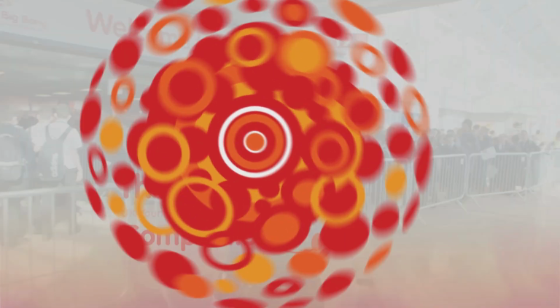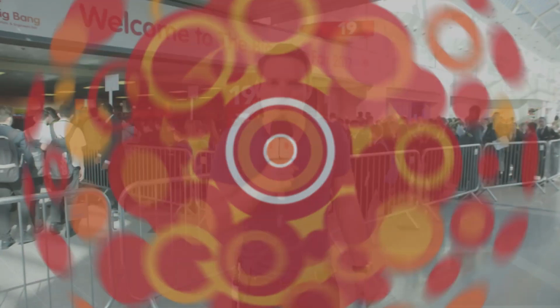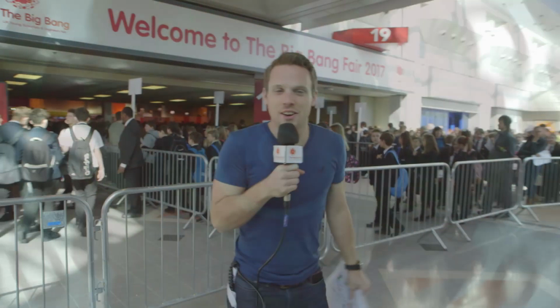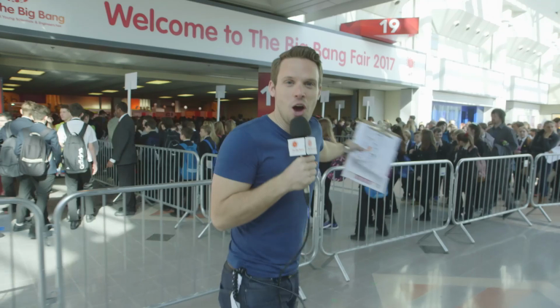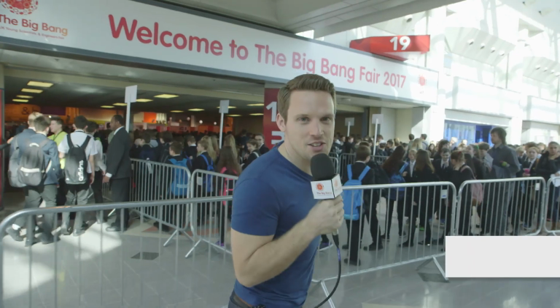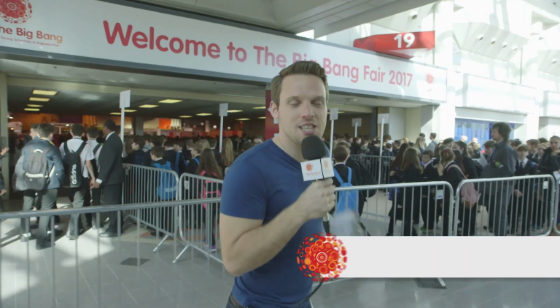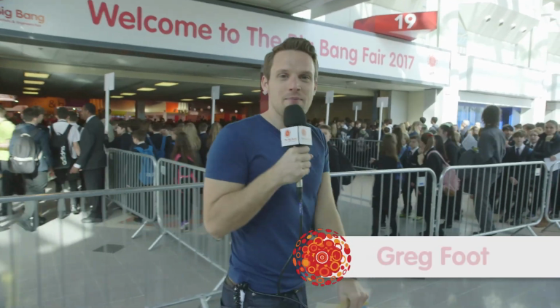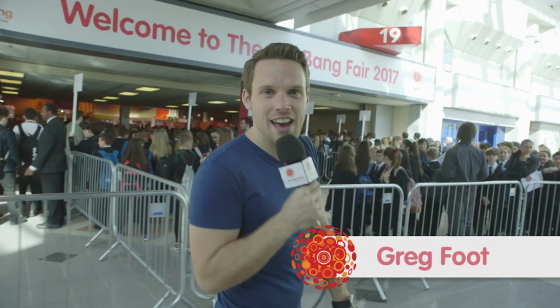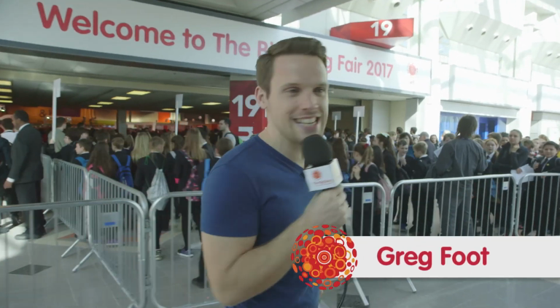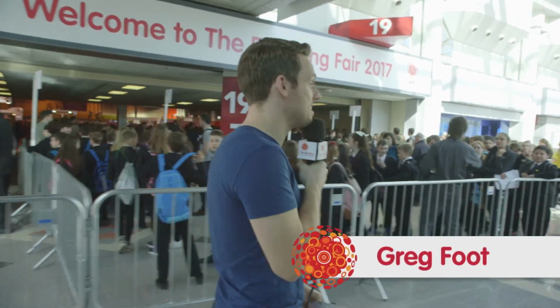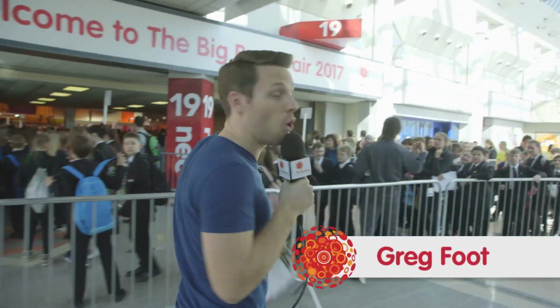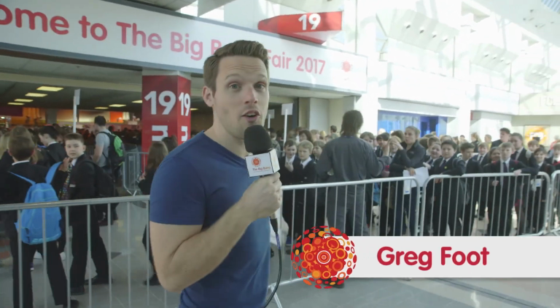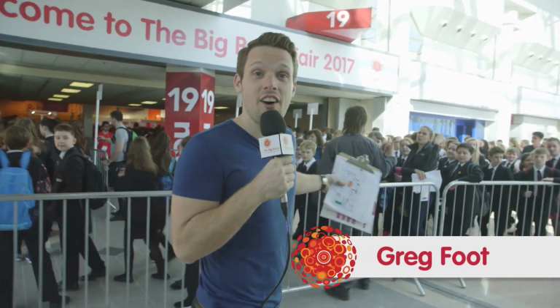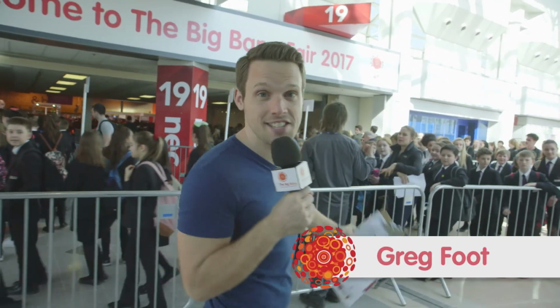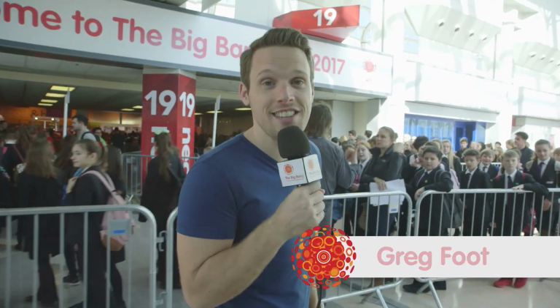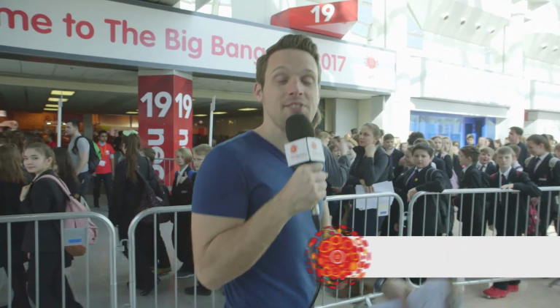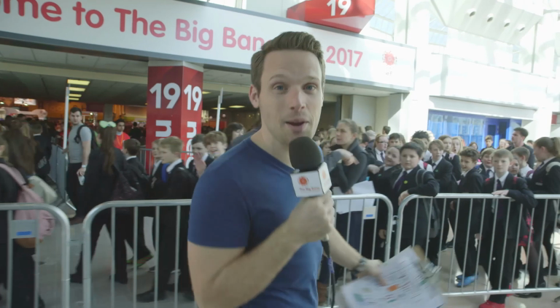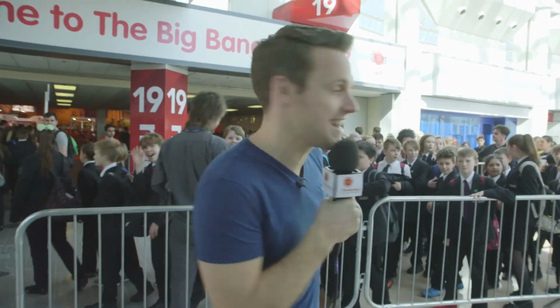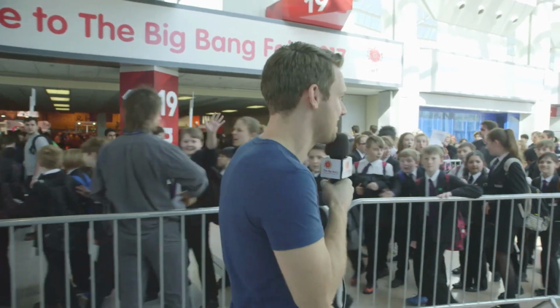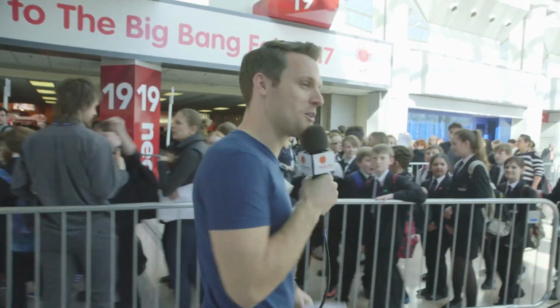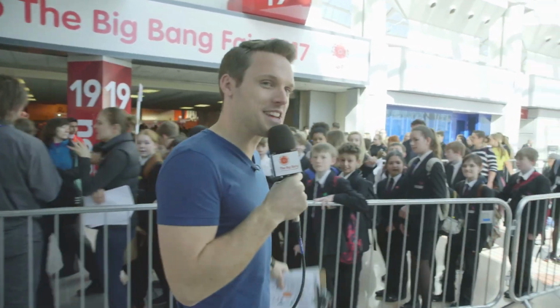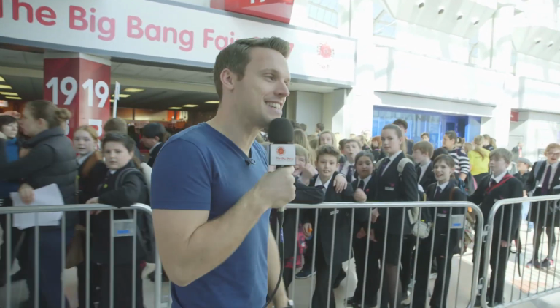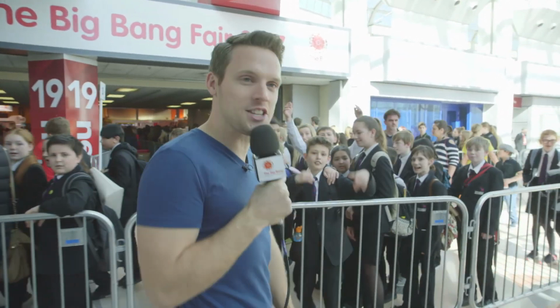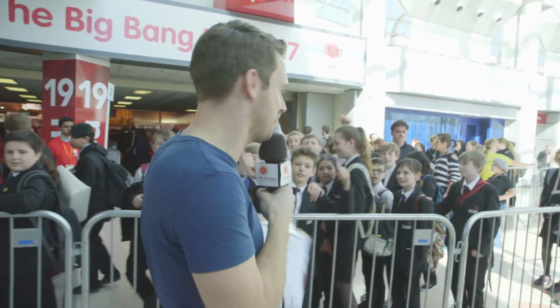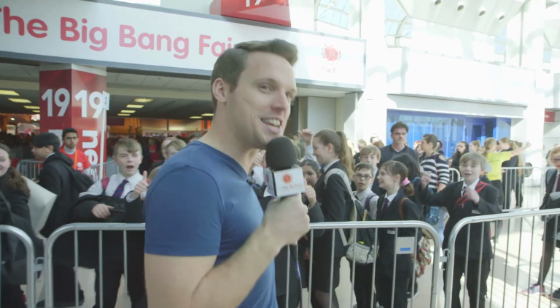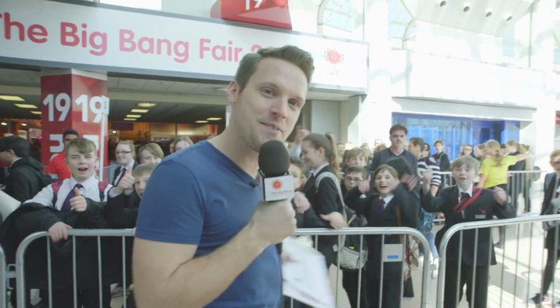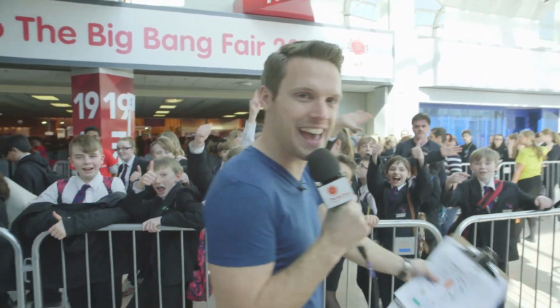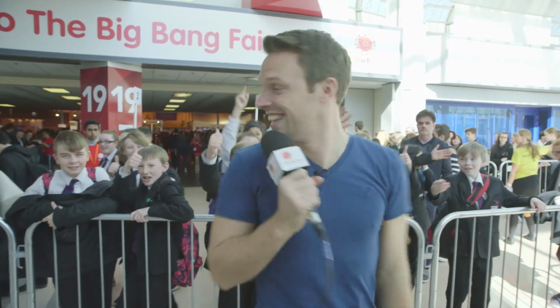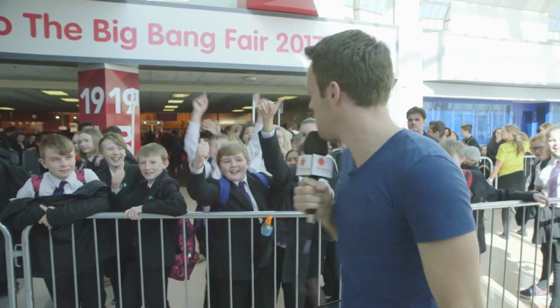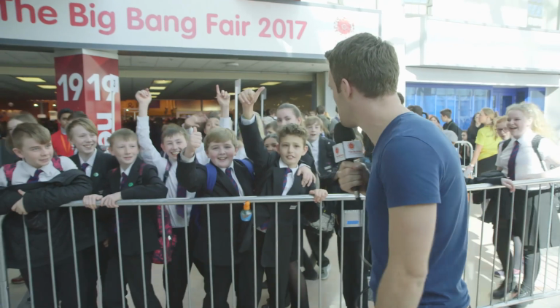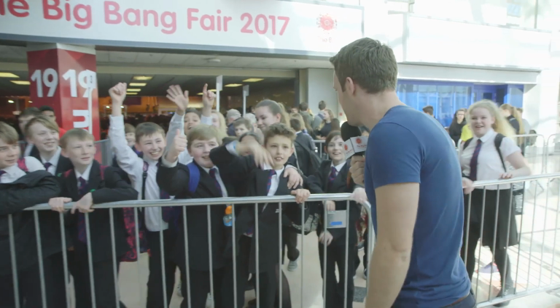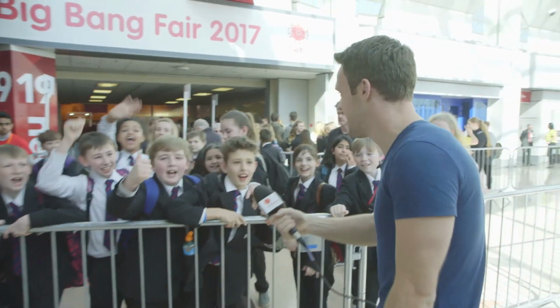Hello everyone, we have just opened the doors to the Big Bang Fair 2017. All of the finalists are inside. They've set up their stands. We're about to go in. There's lots of excited people here. Looking forward to it? Yes!